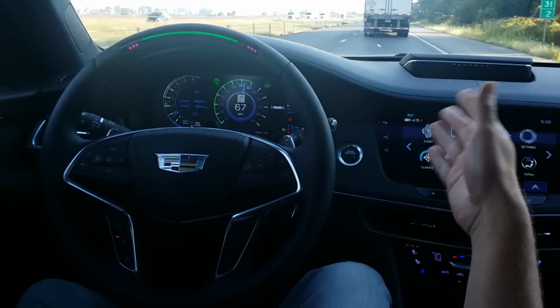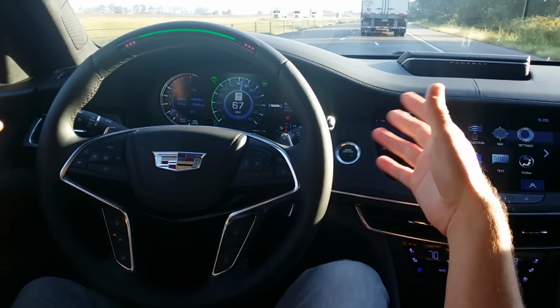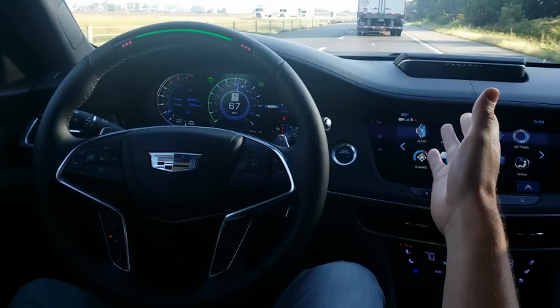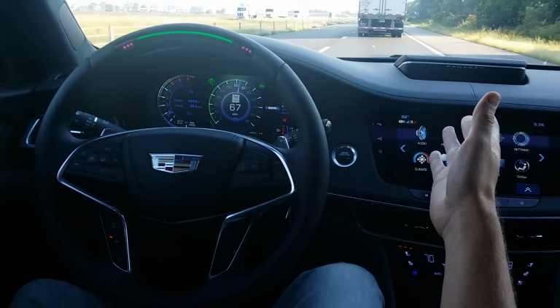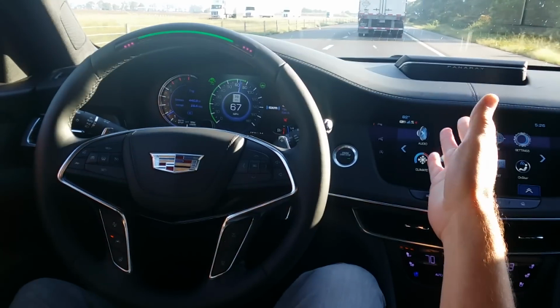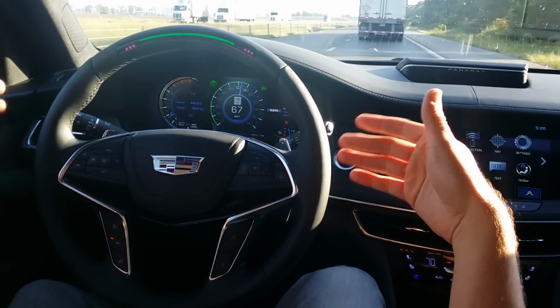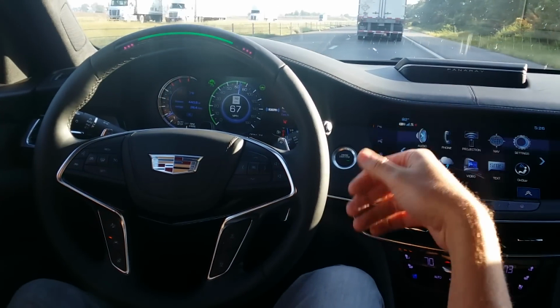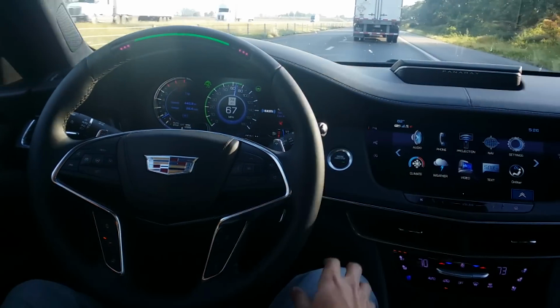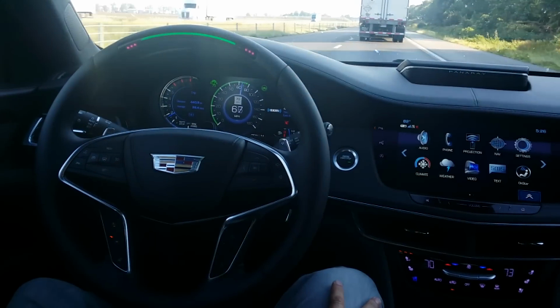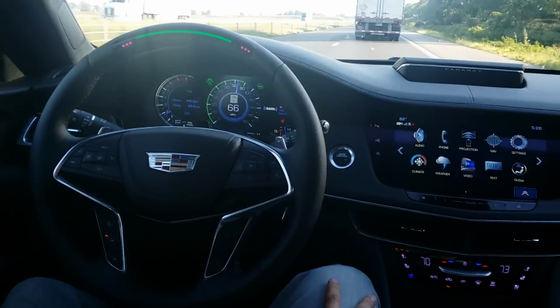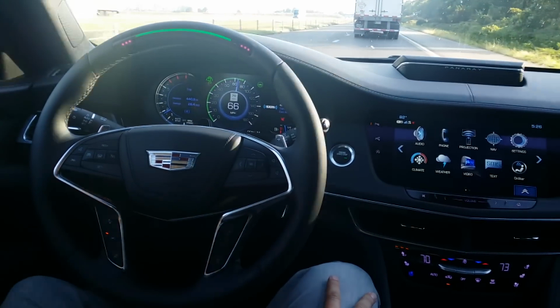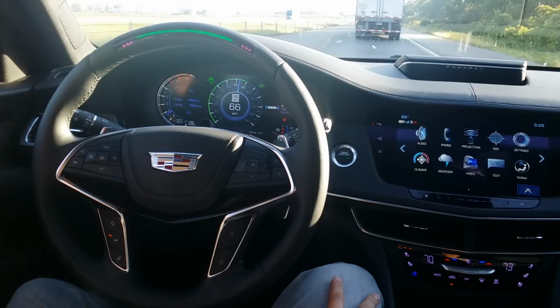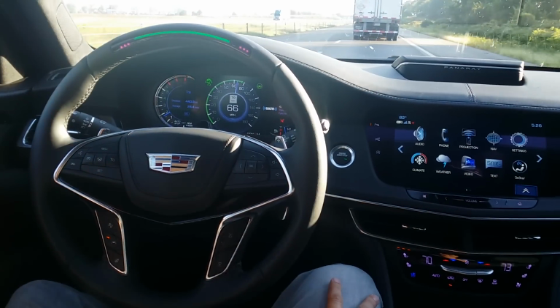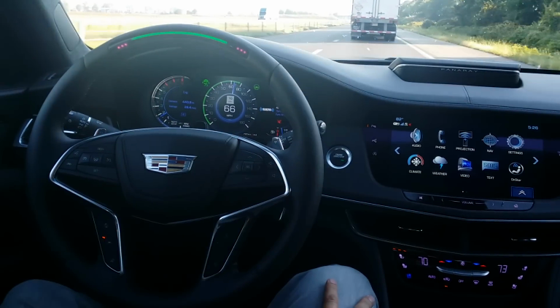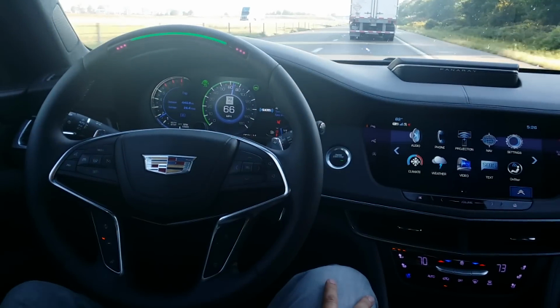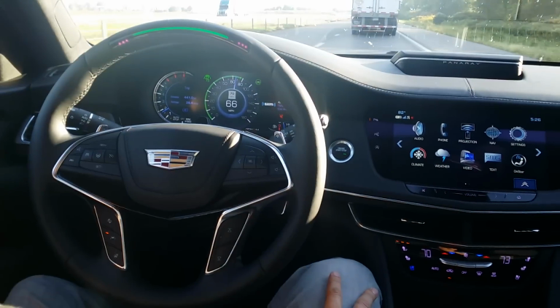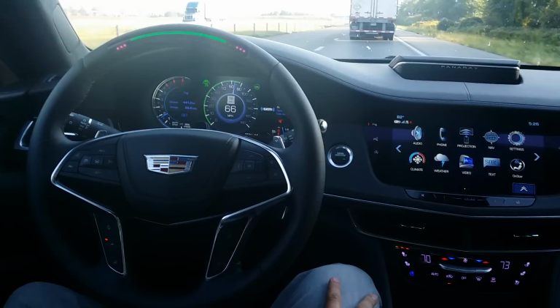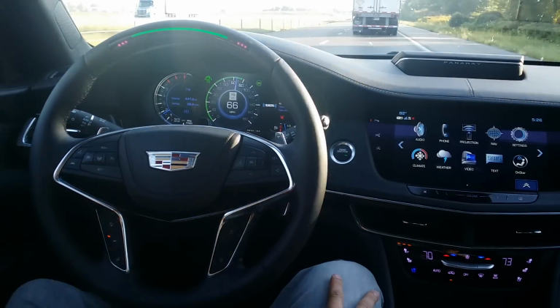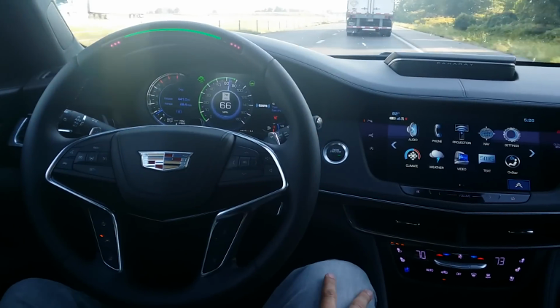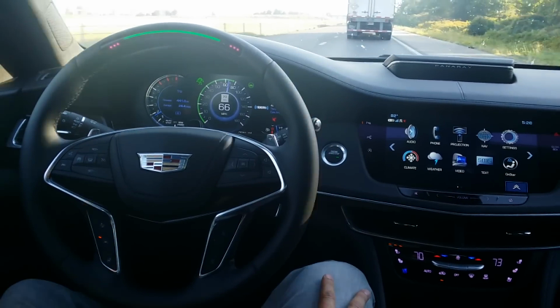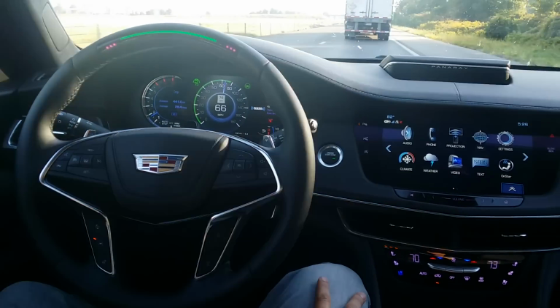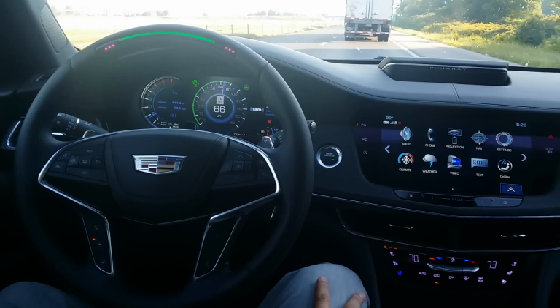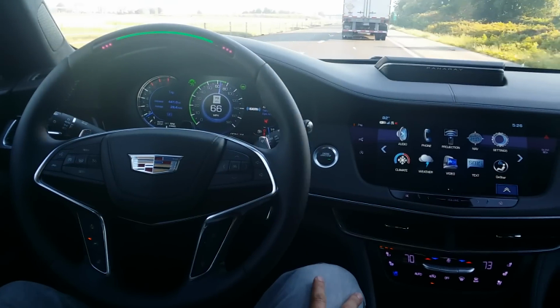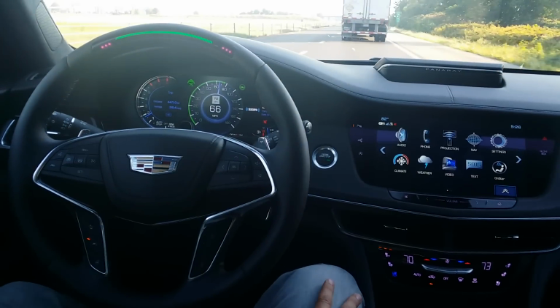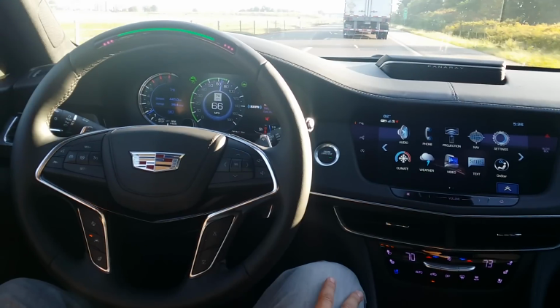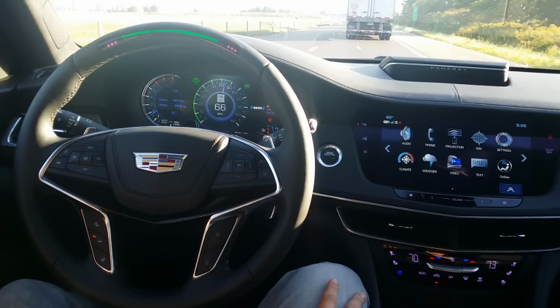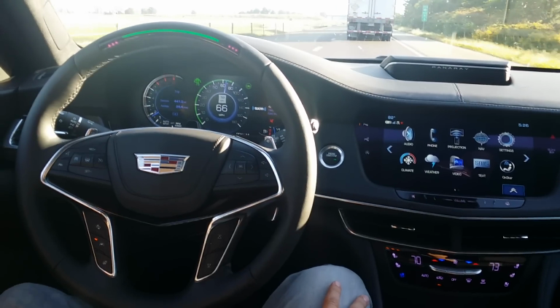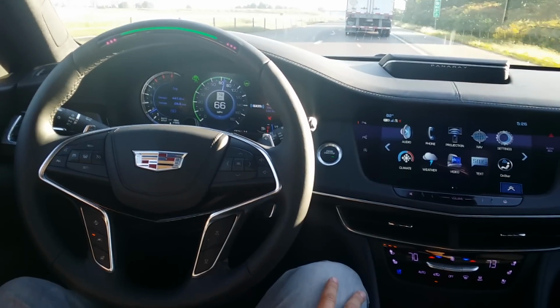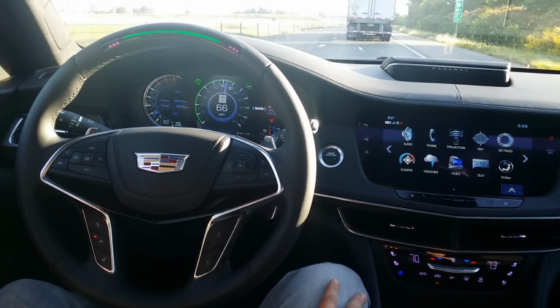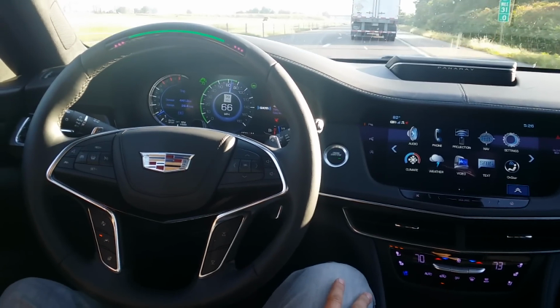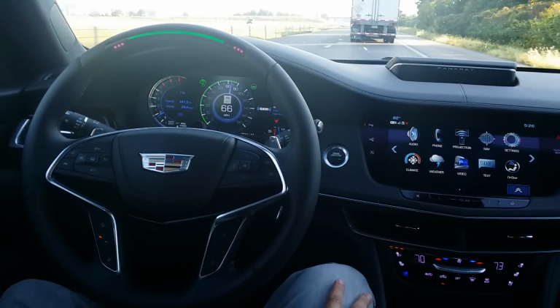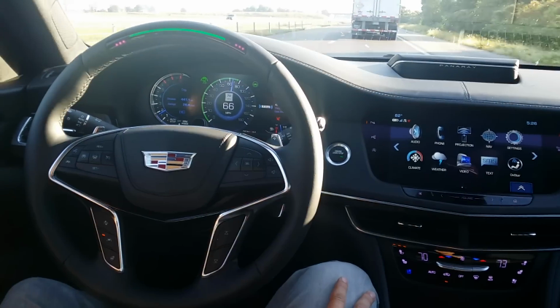We have adaptive cruise control engaged, it's keeping a nice even distance from the truck in front of us, but the truck's going a little slow for our taste. Speed limit's 70, we're going 66 currently, so I want to pass them.